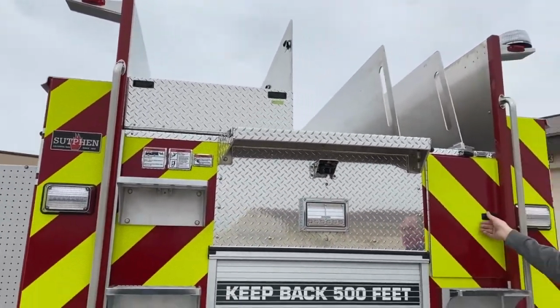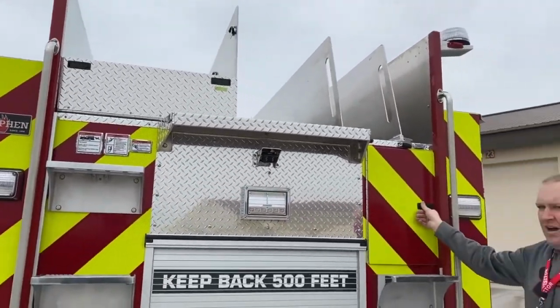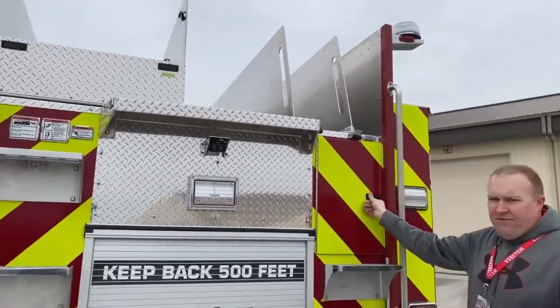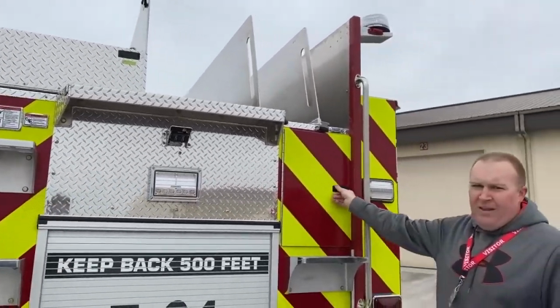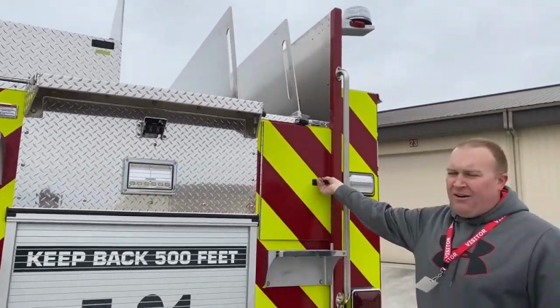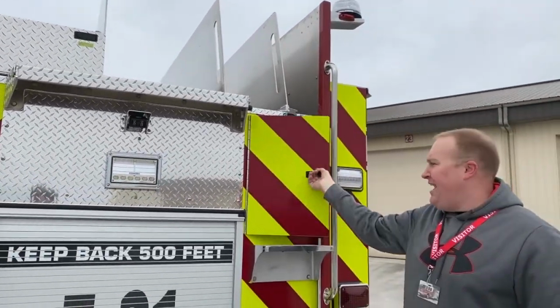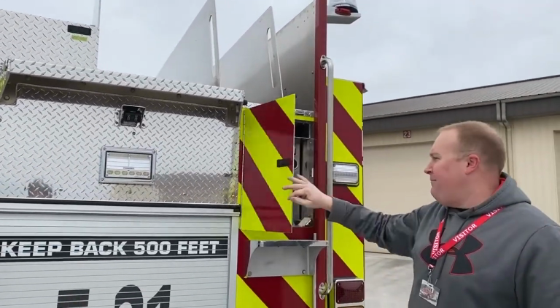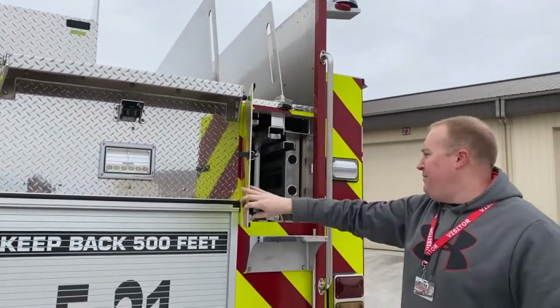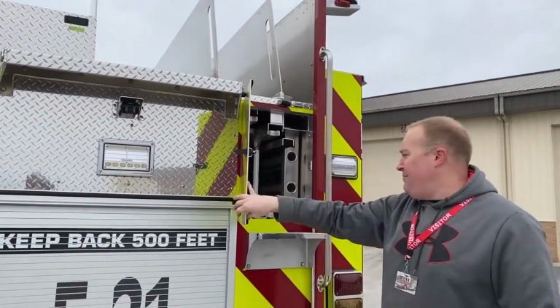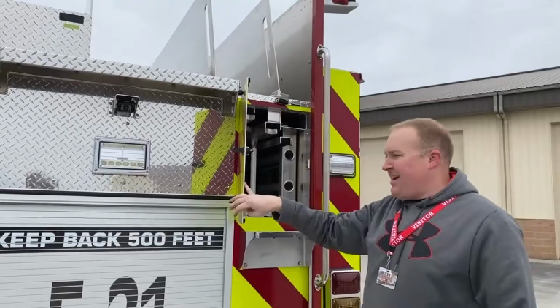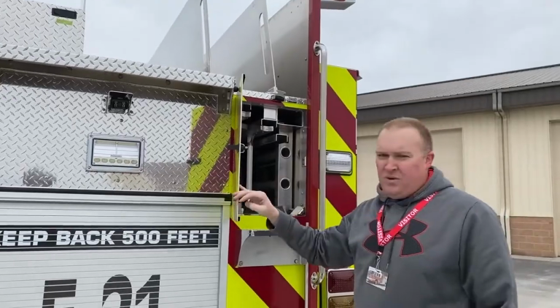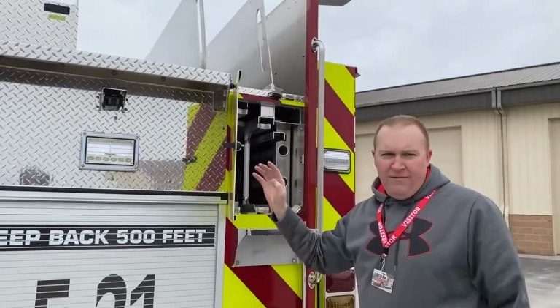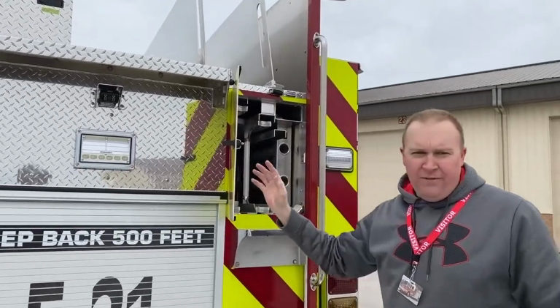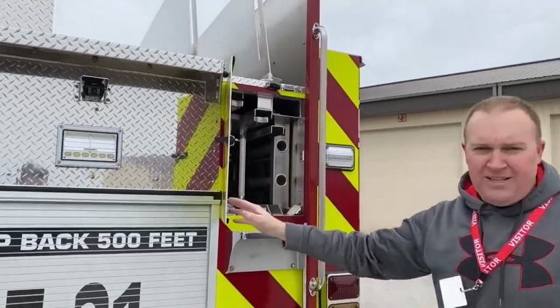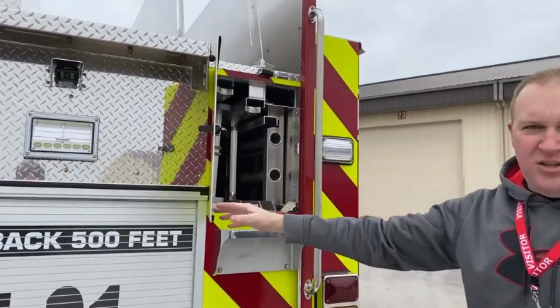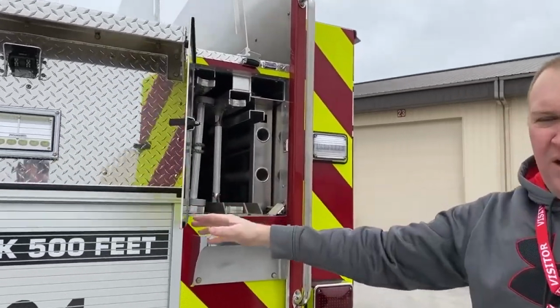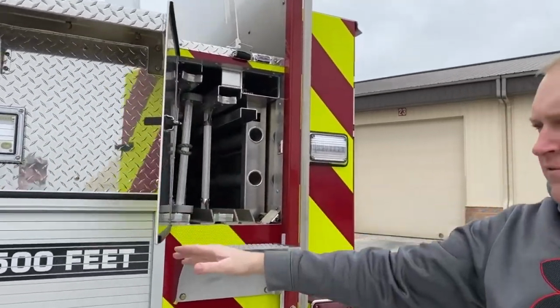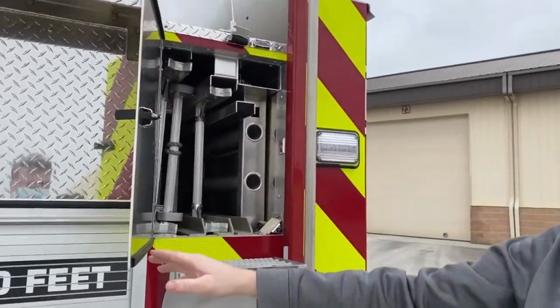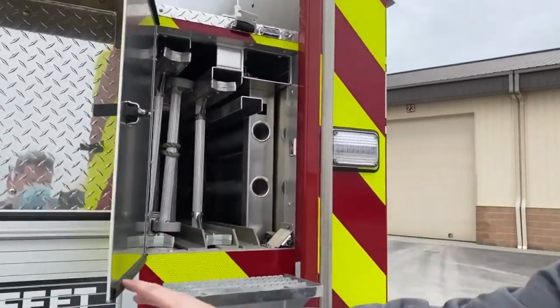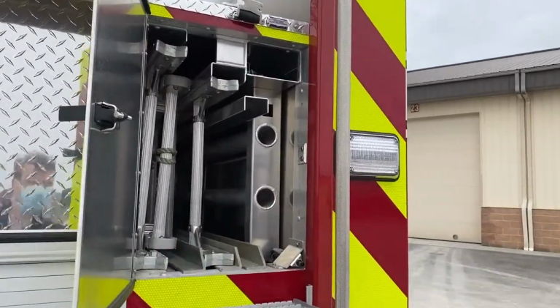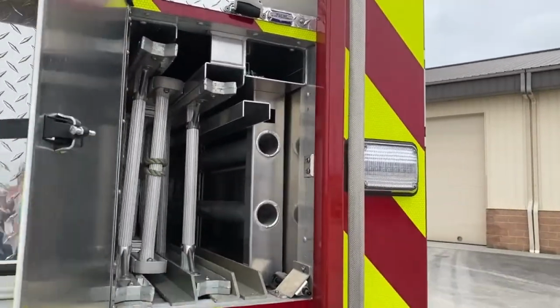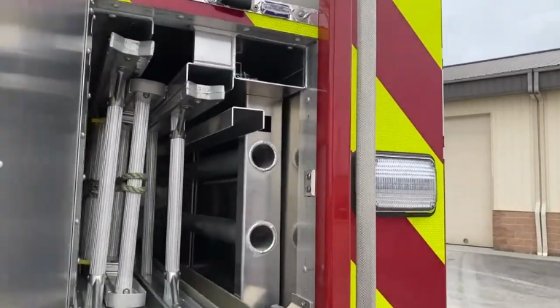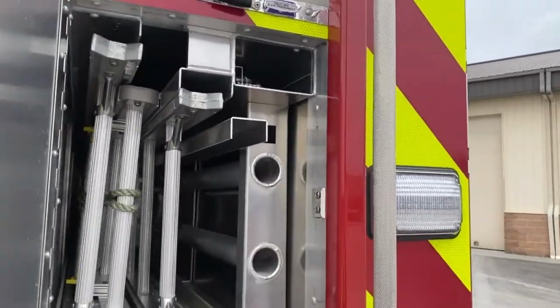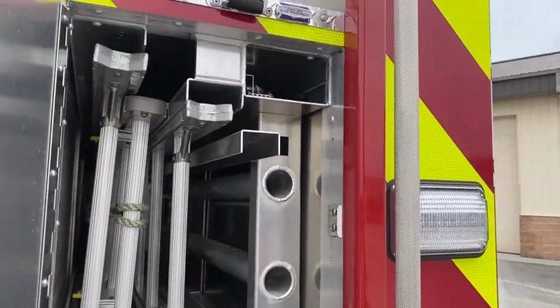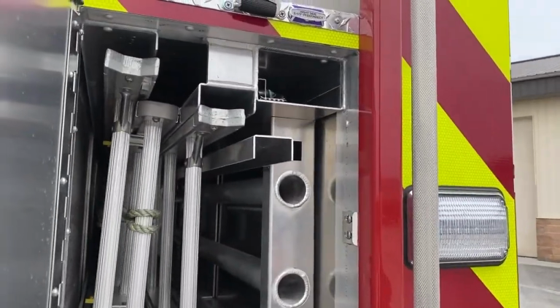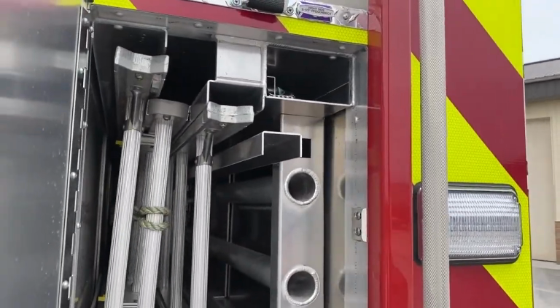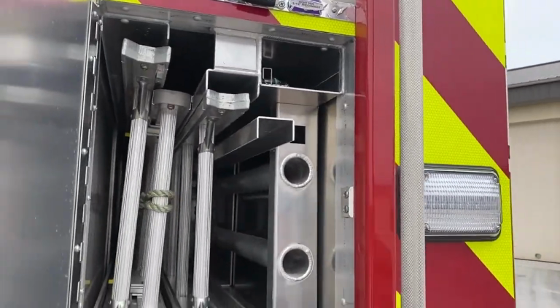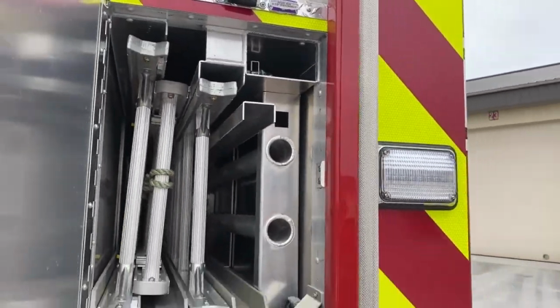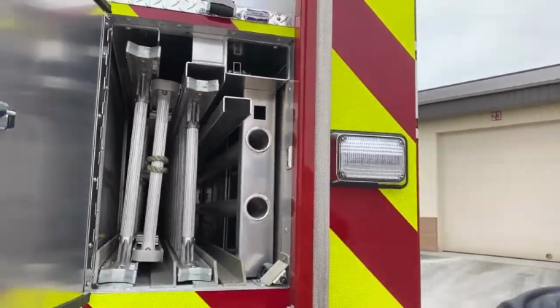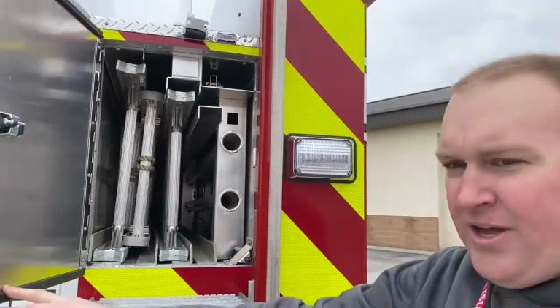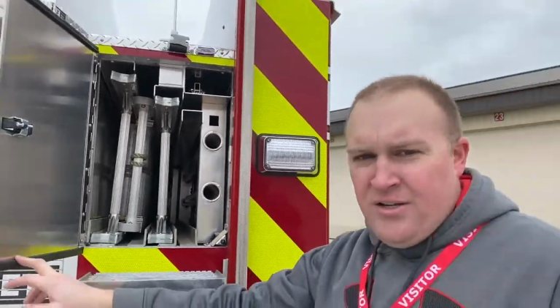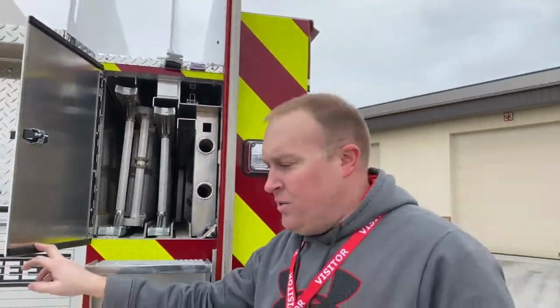A full ladder complement: backpack here, 24-foot extension ladder, a 14-foot roof ladder, along with other tools.